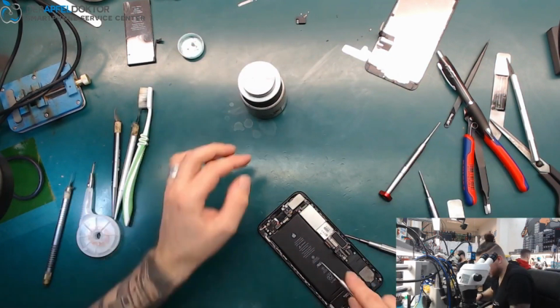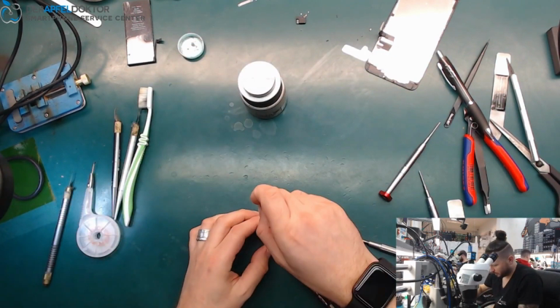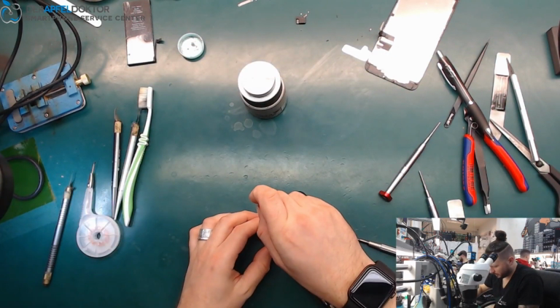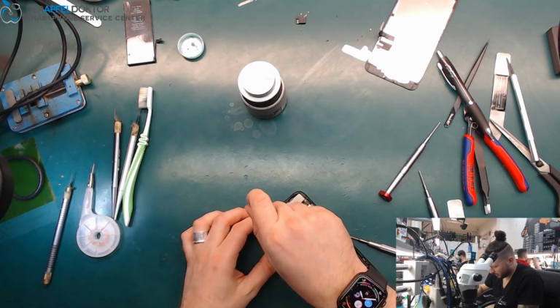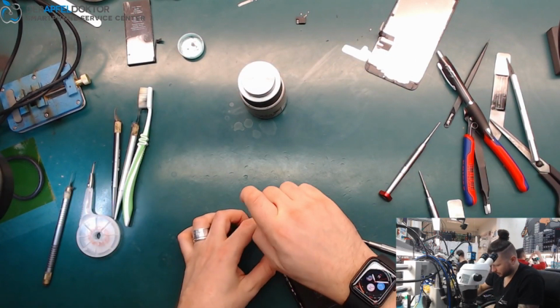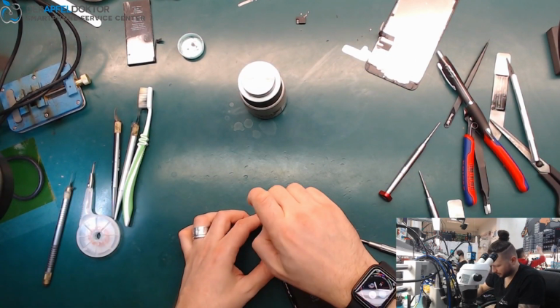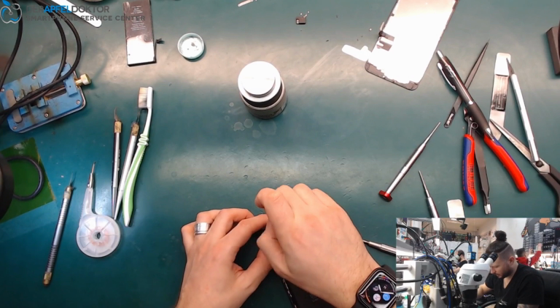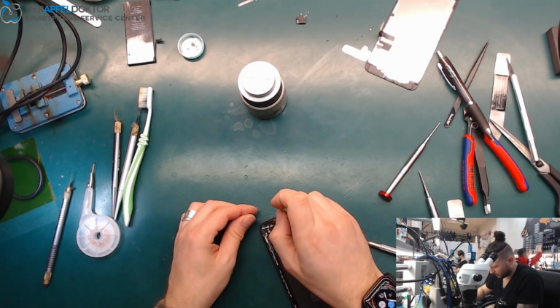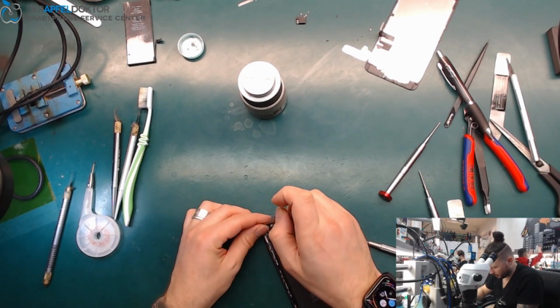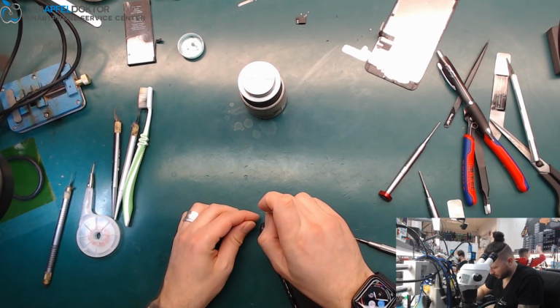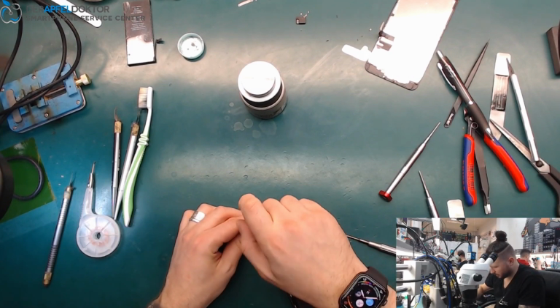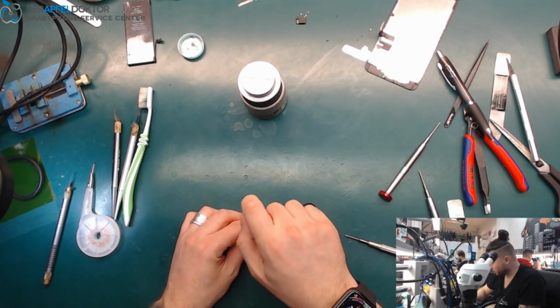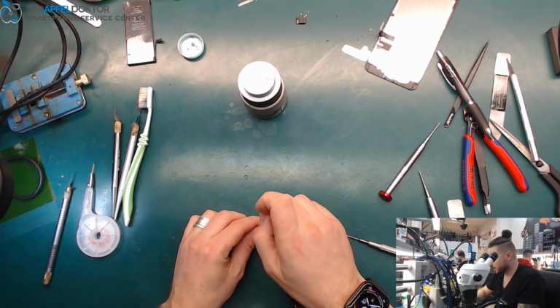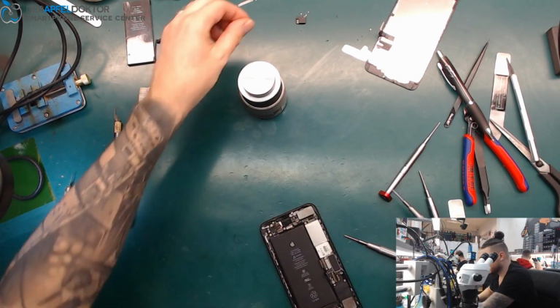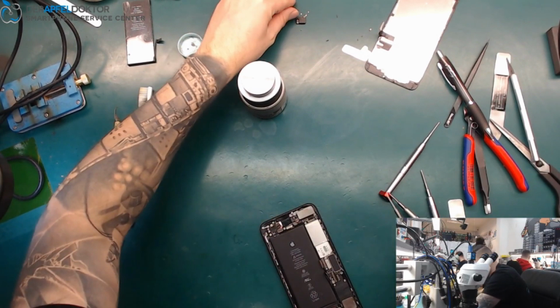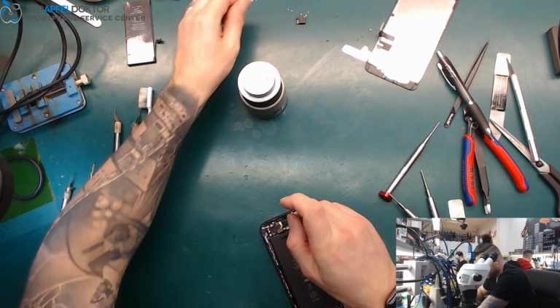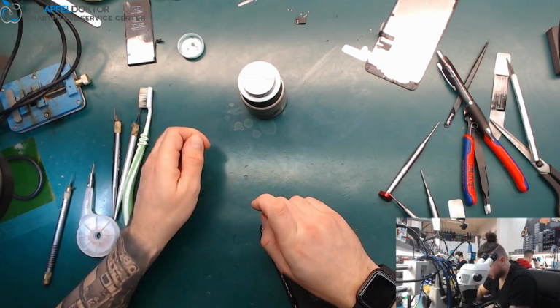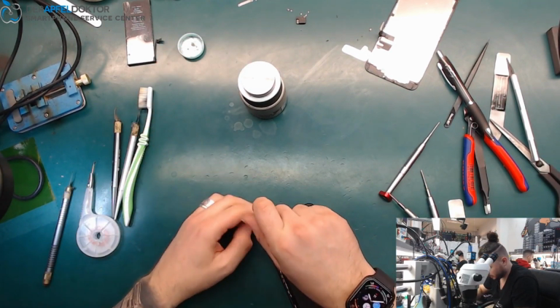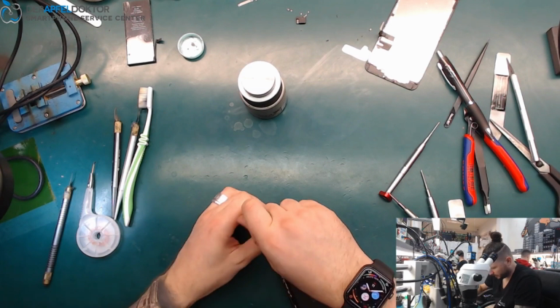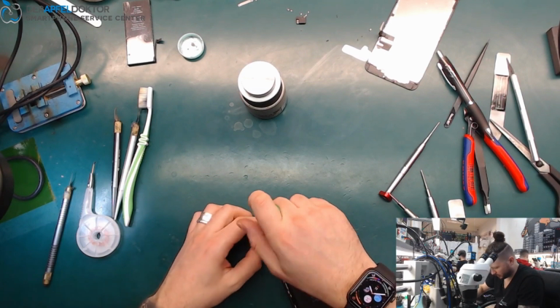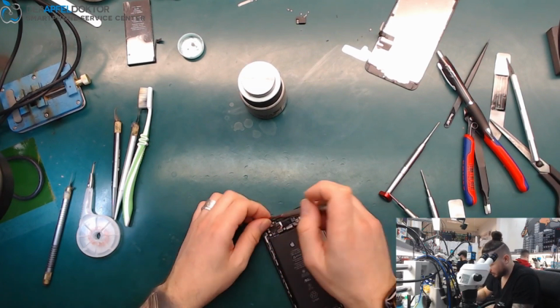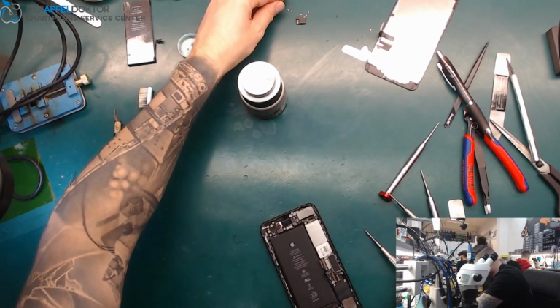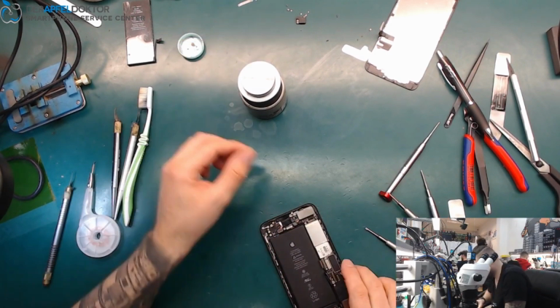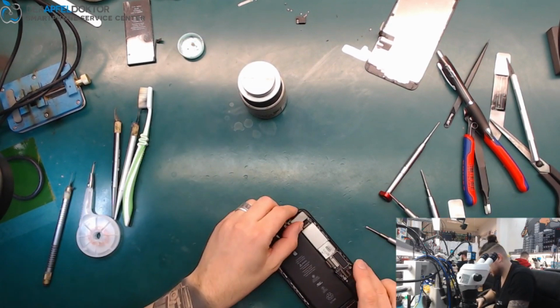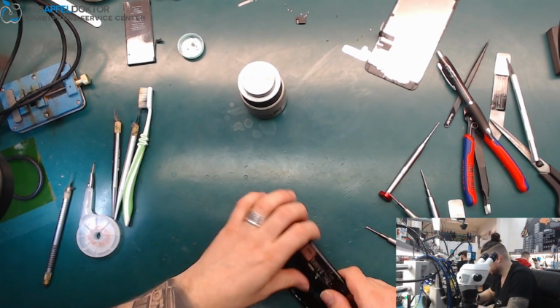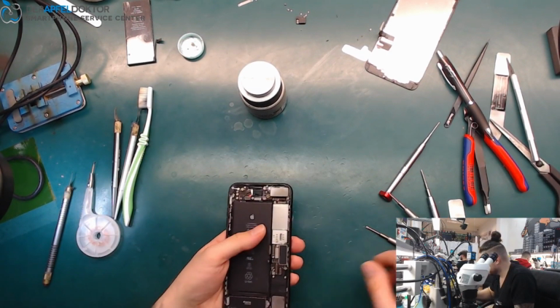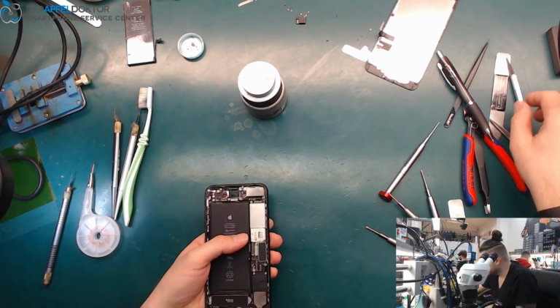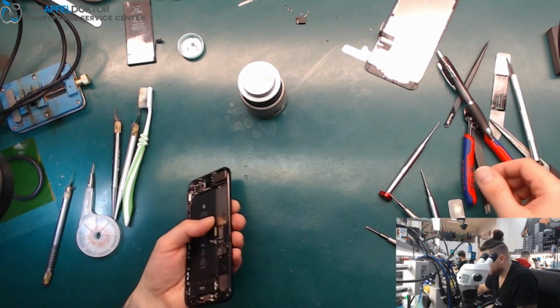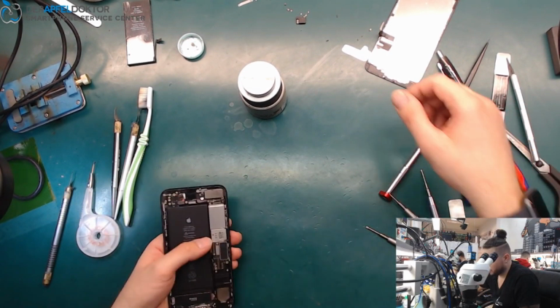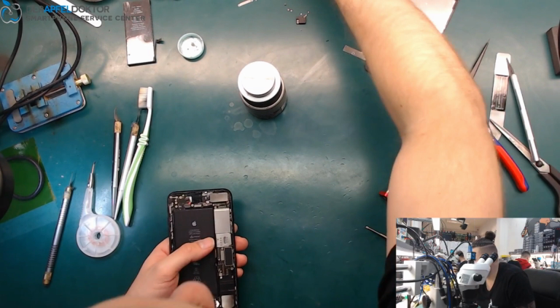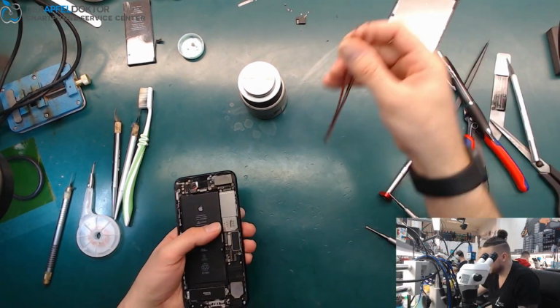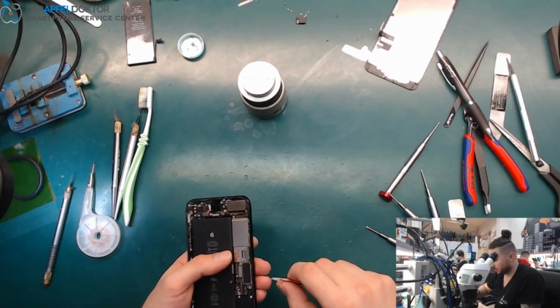Checking out all the screws so we can take out the boards. Let me grab some tweezers.